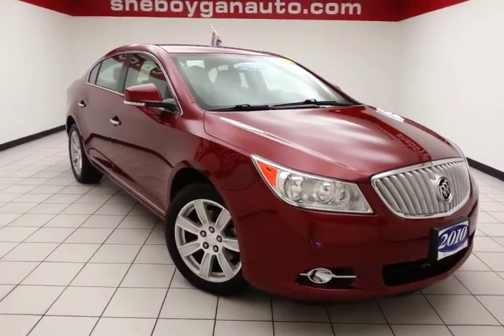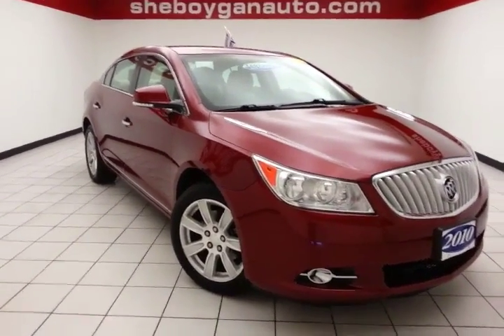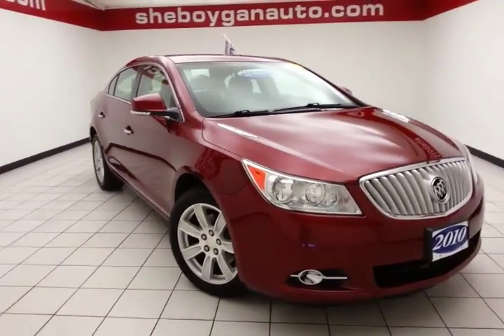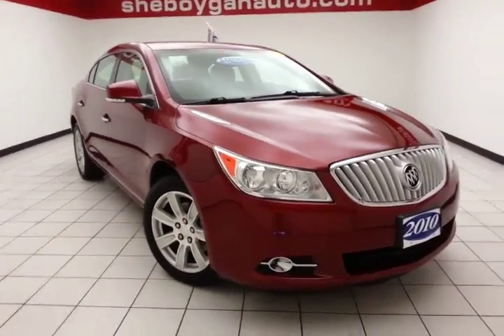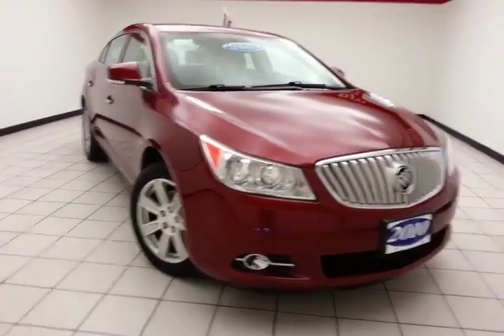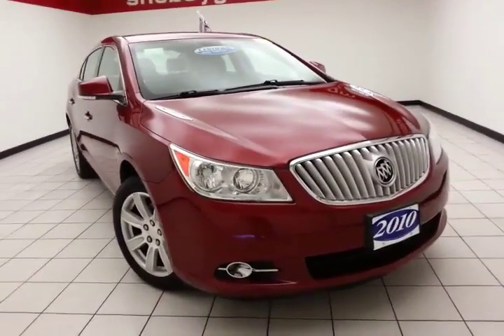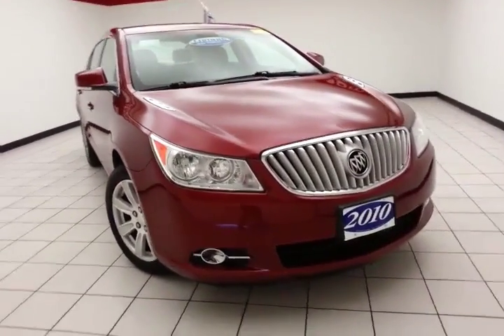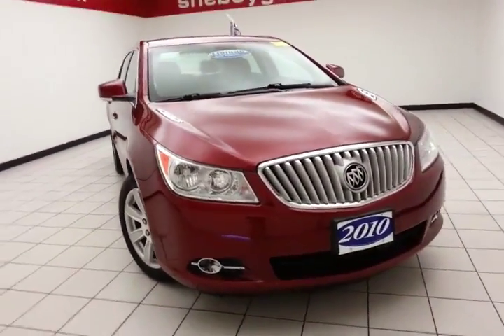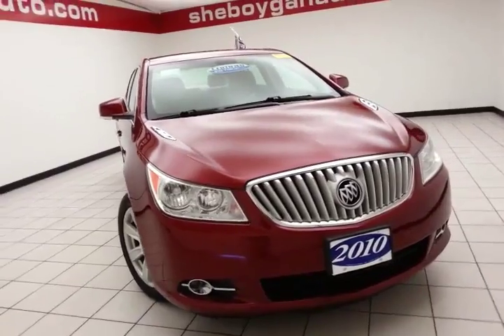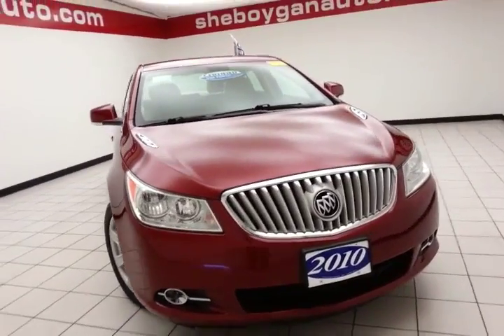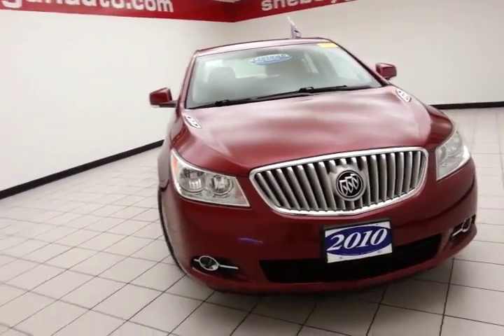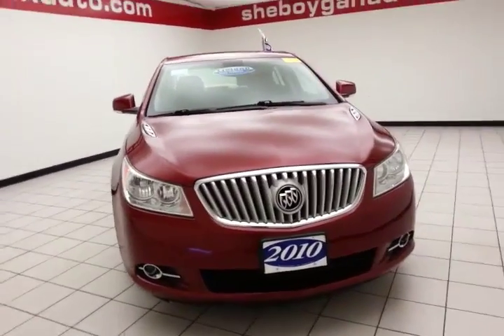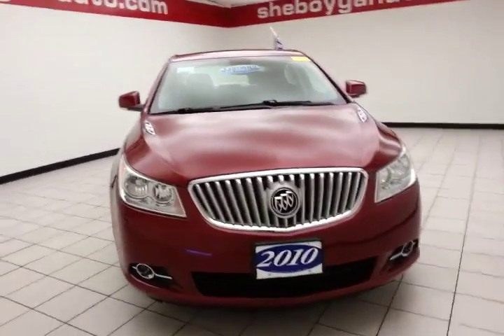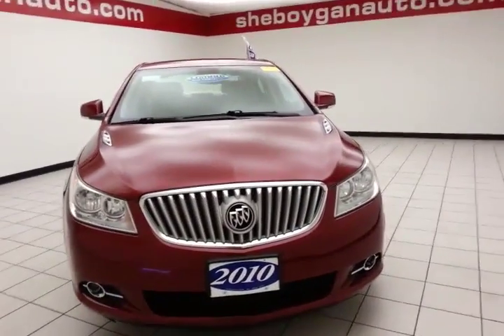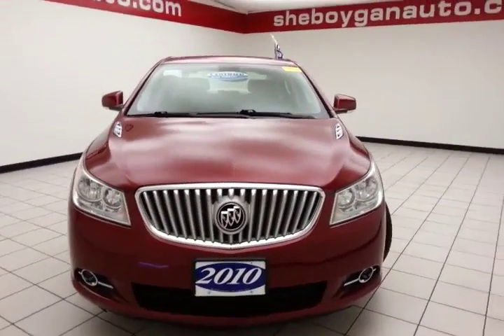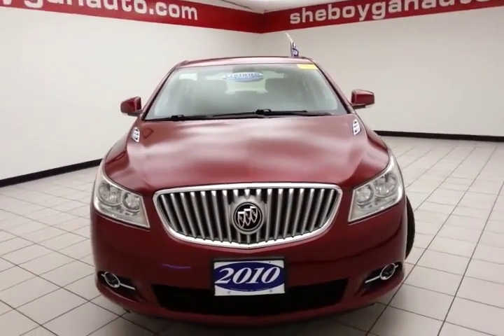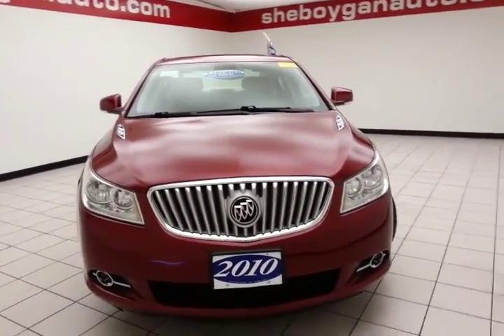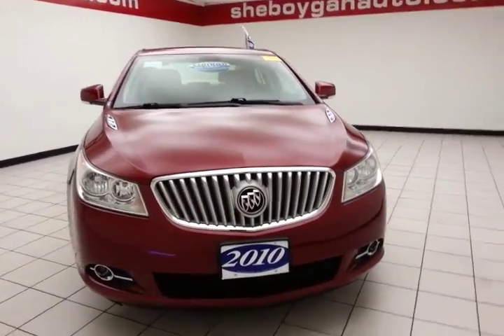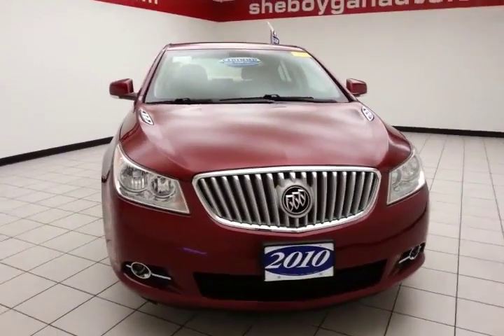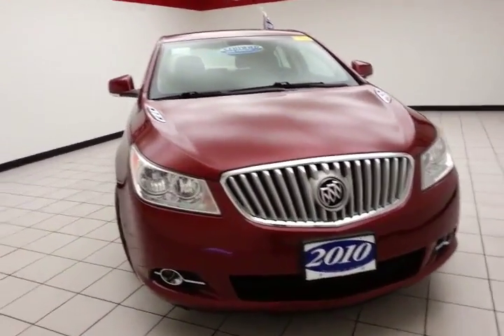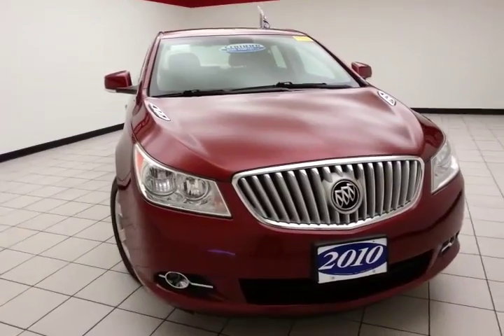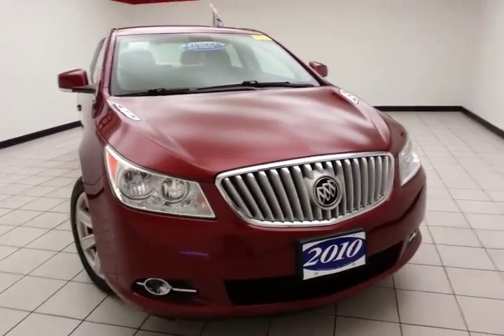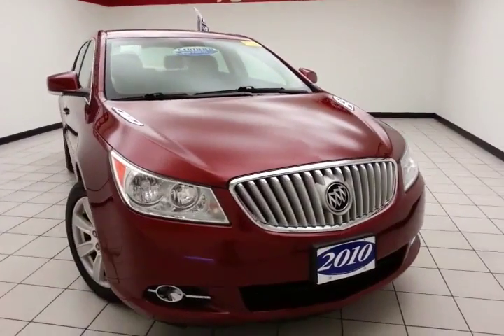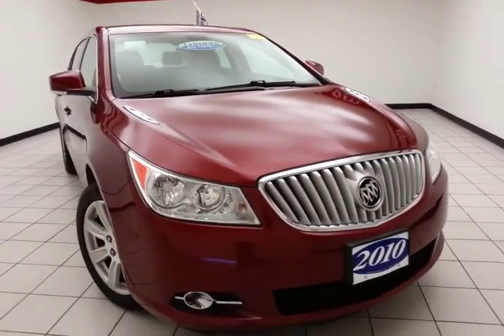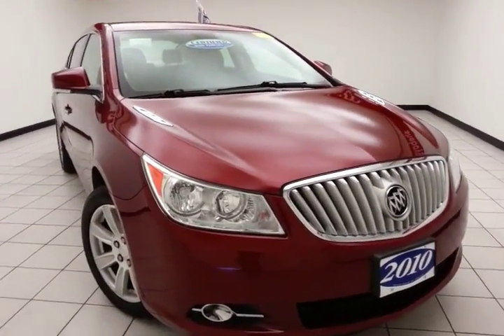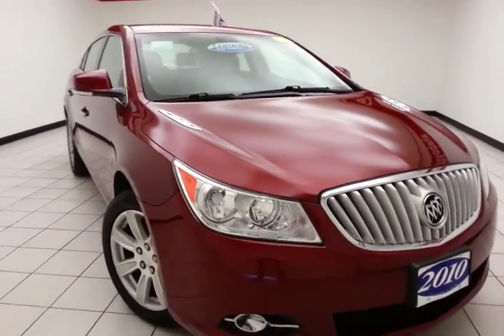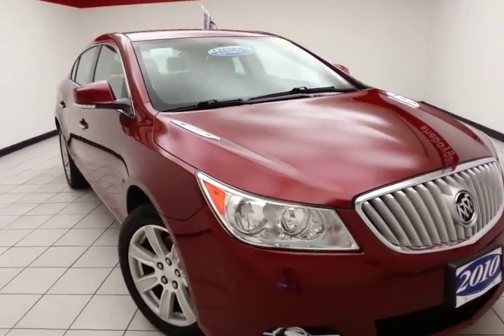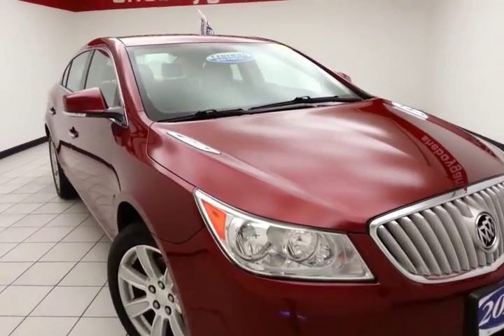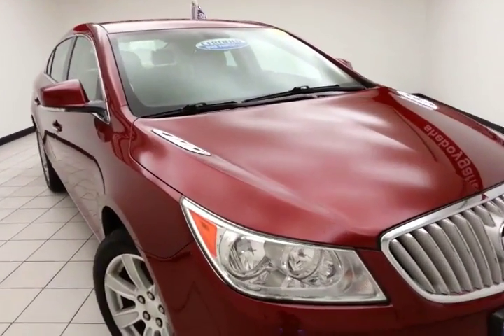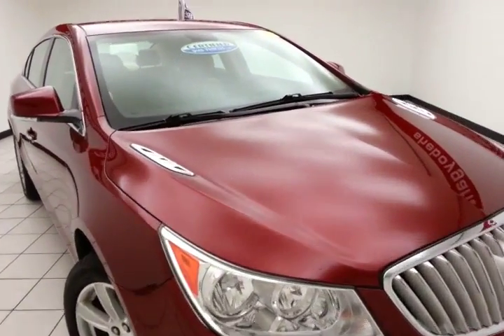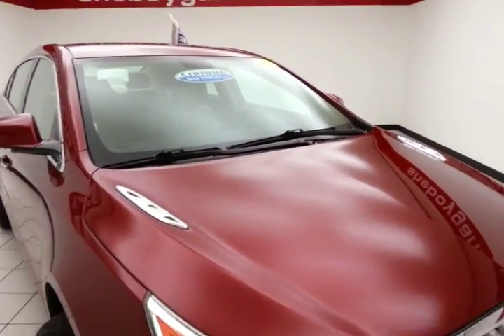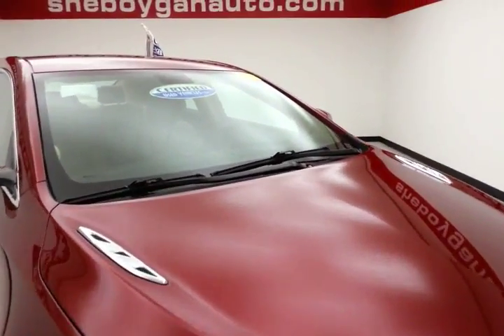Welcome to Chebogne Chevrolet Chrysler Center. Today's special is a 2010 Buick LaCrosse CXL all-wheel drive, stock number B538XA. 88,000 miles on this local trade, red jewel in color.